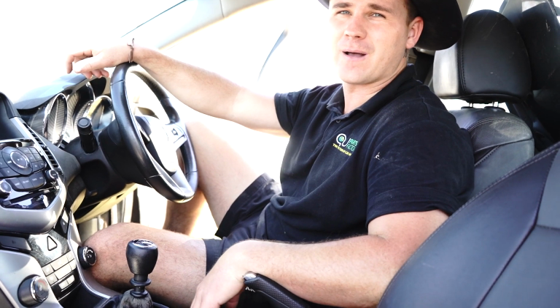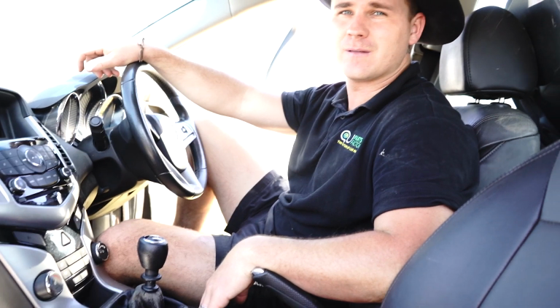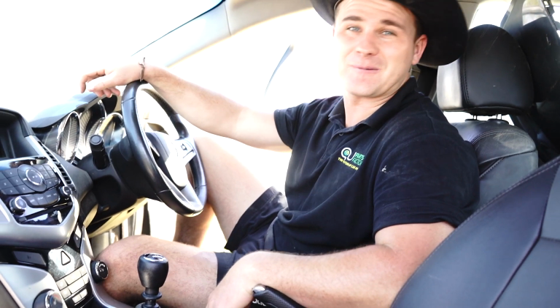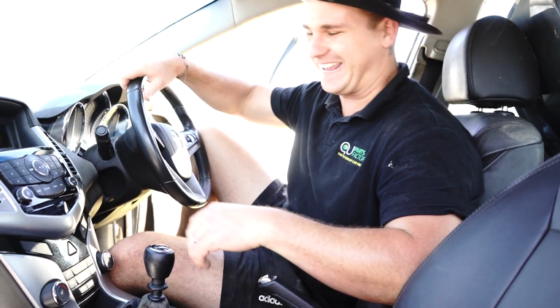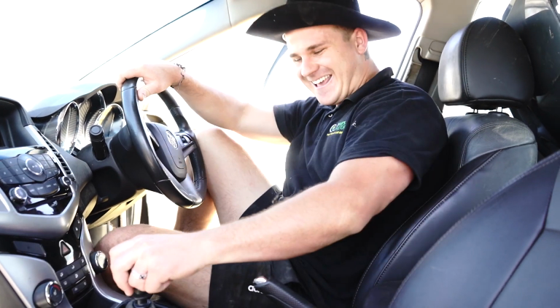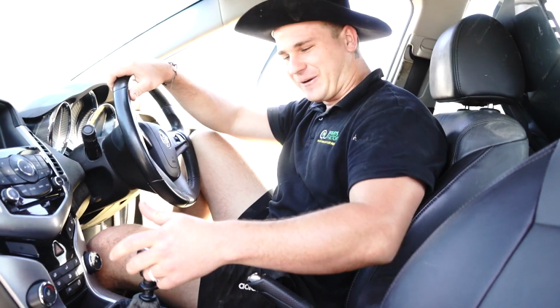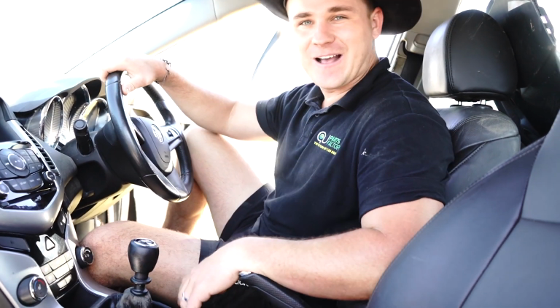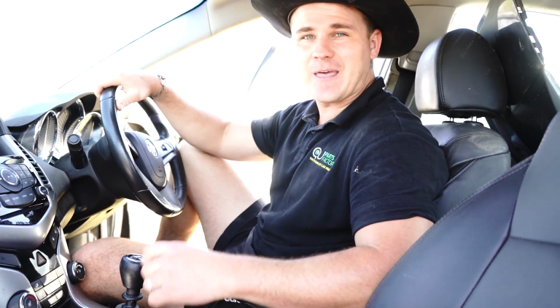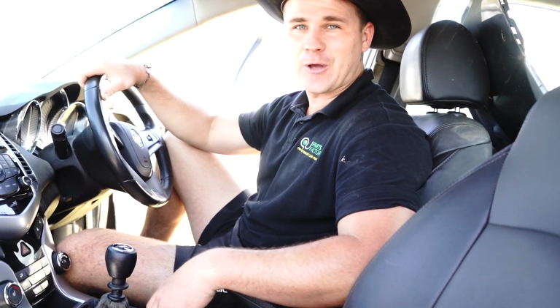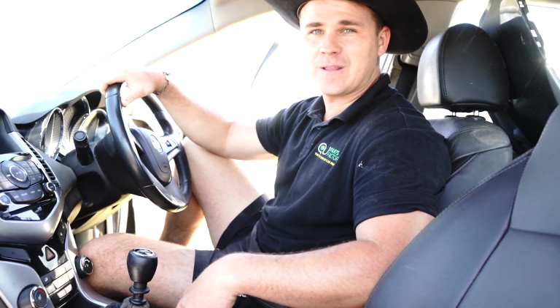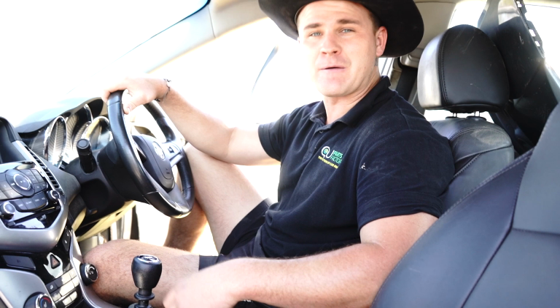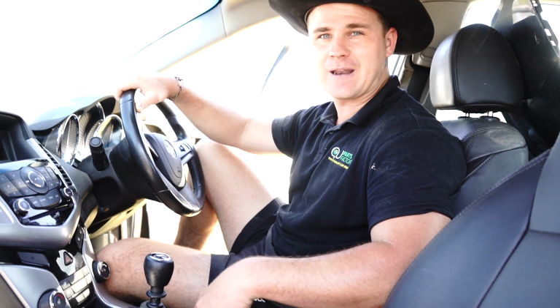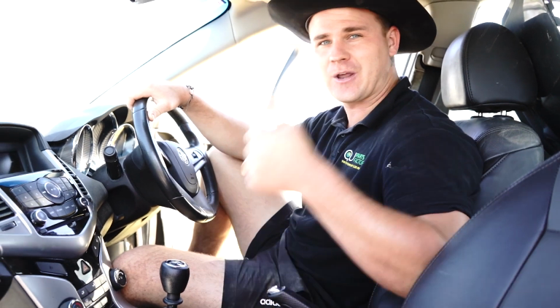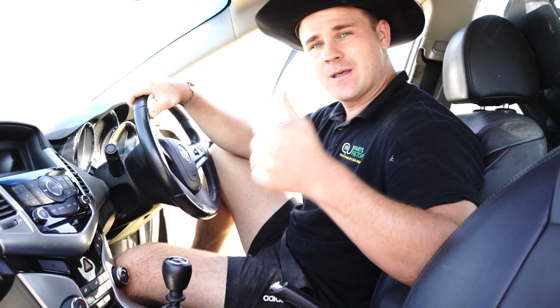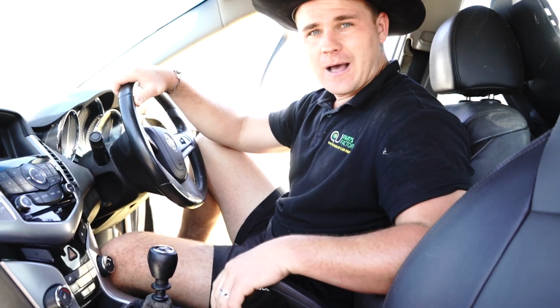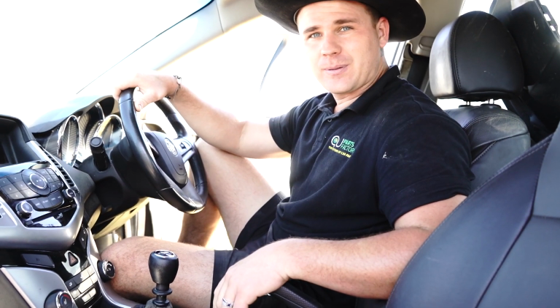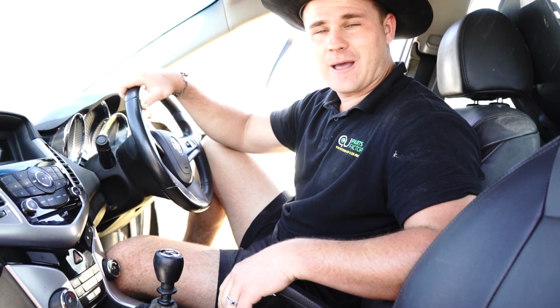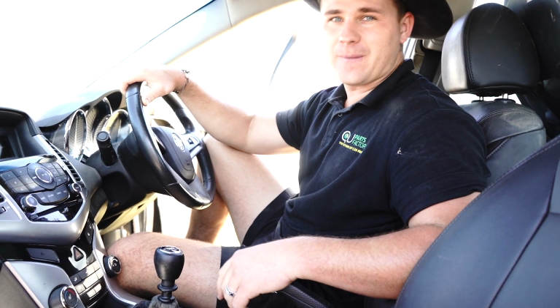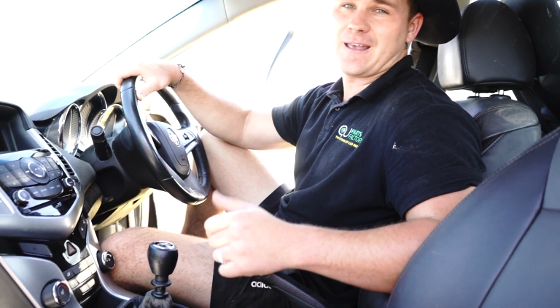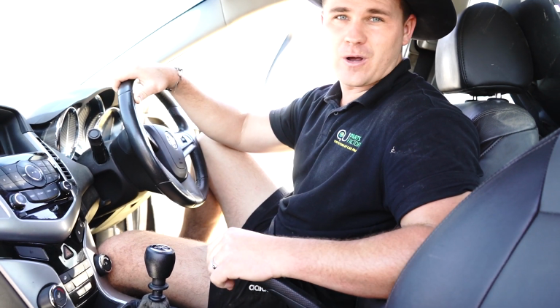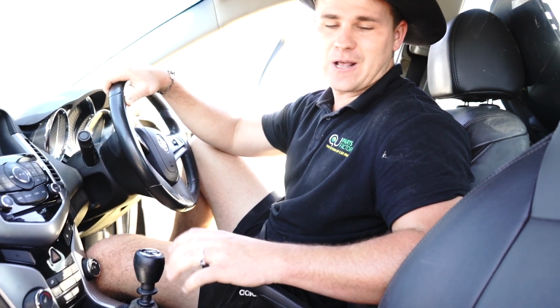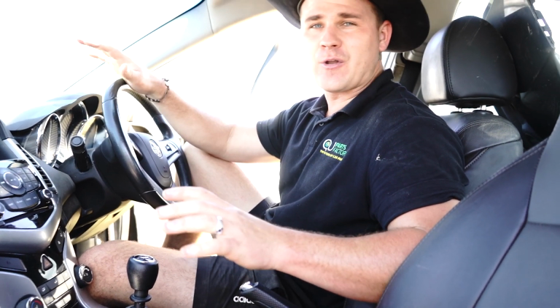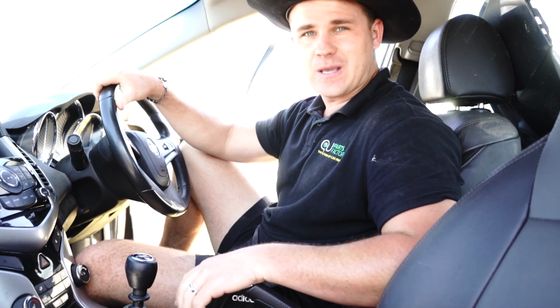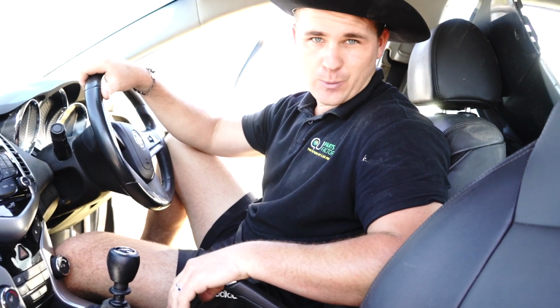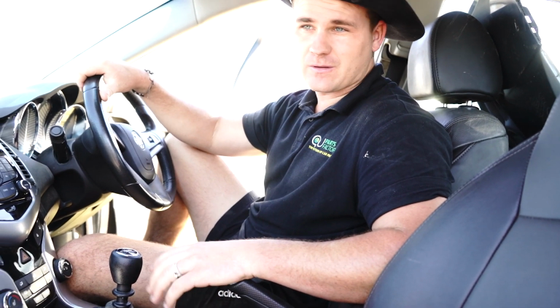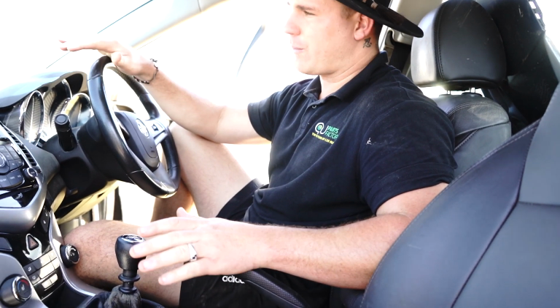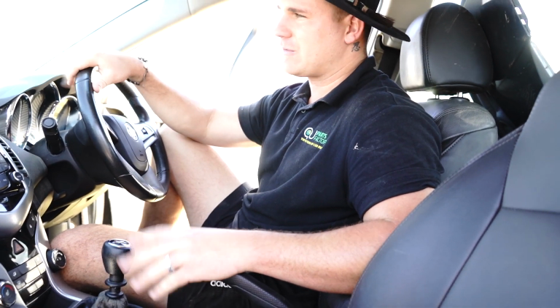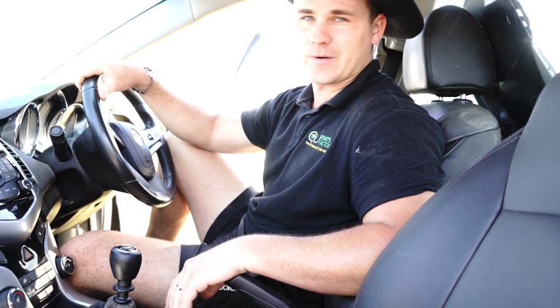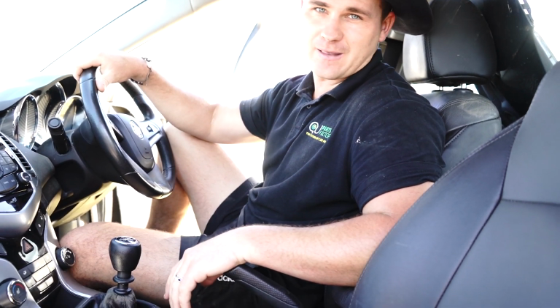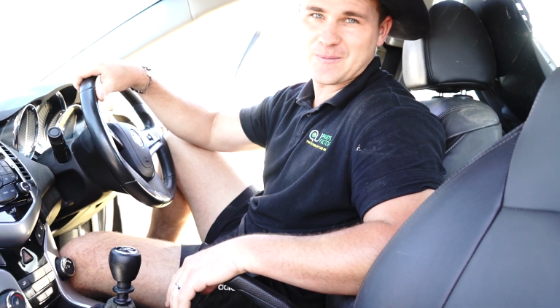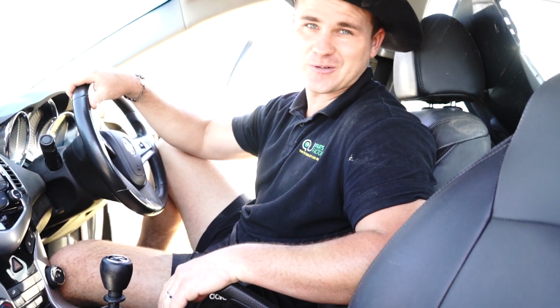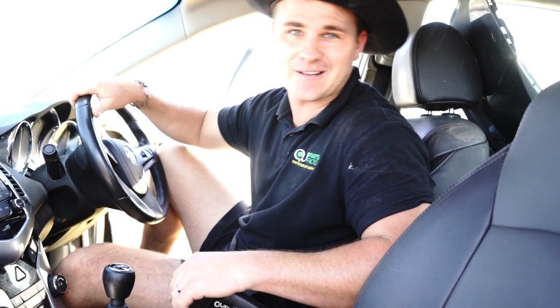Good luck guys, I hope everything goes smoothly. If you appreciated this video please give it a thumbs up, and if you can subscribe to the channel — you never know when you're going to need more assistance doing repairs on cars like this one. Thanks for watching and I'll see you later.